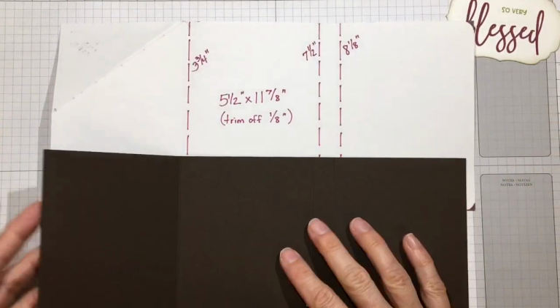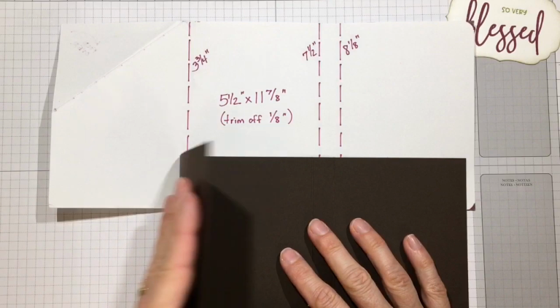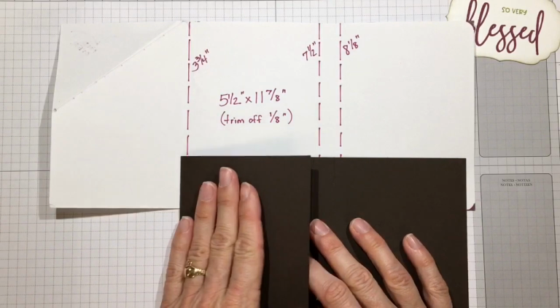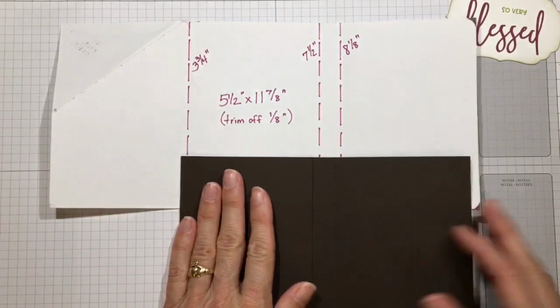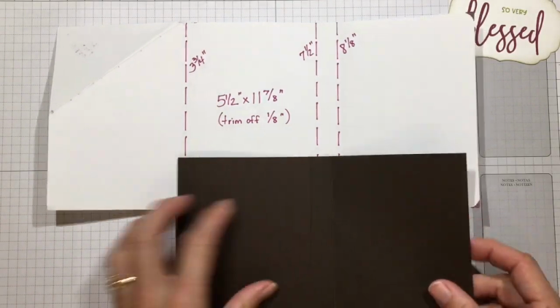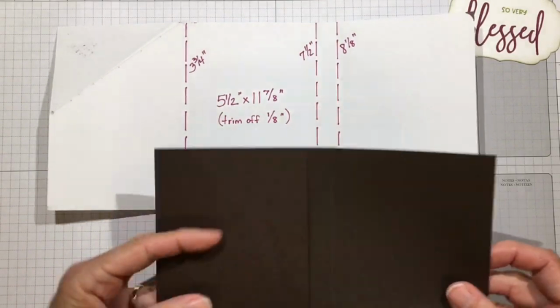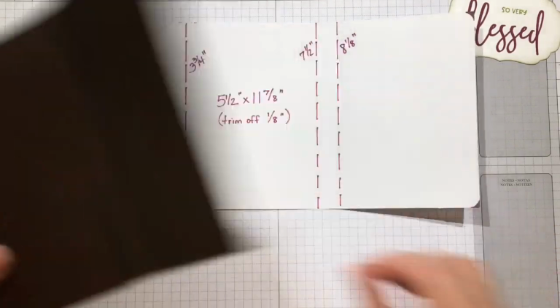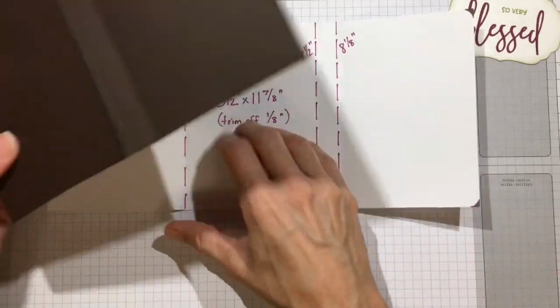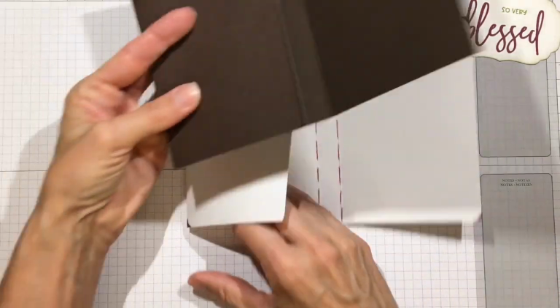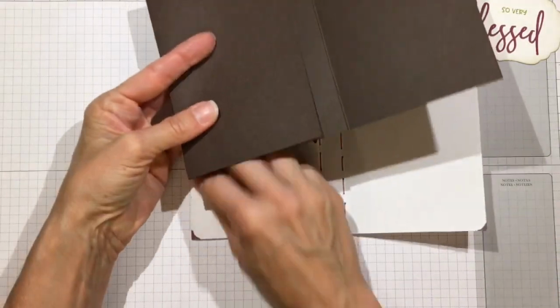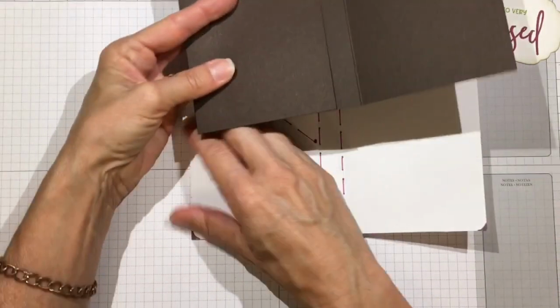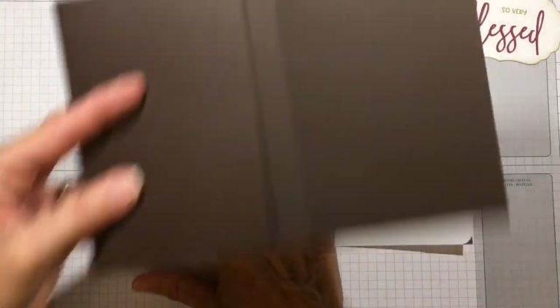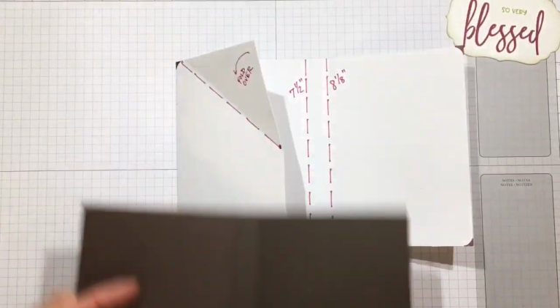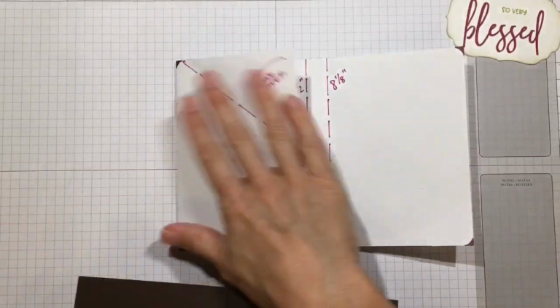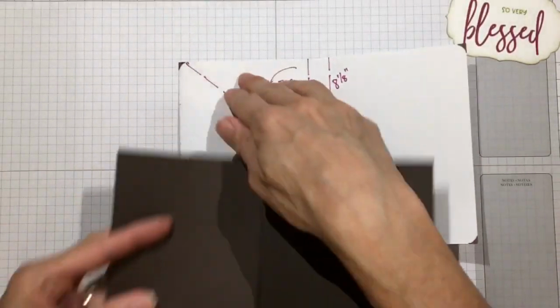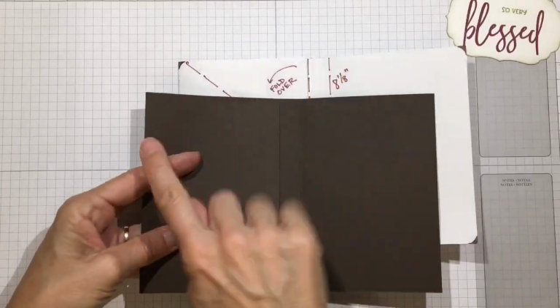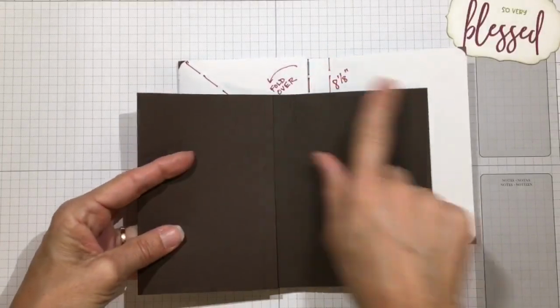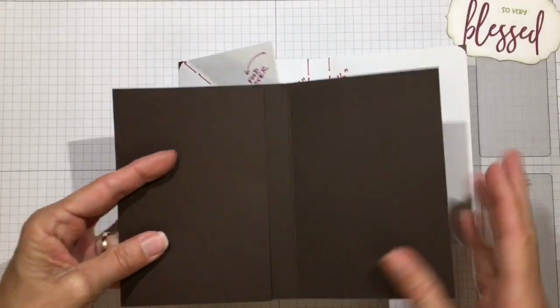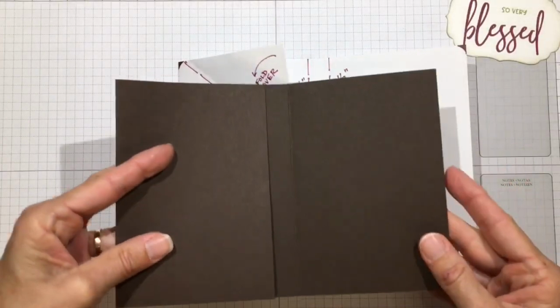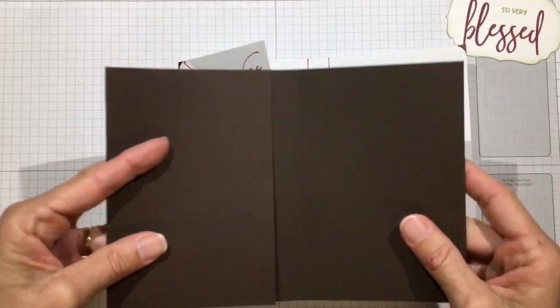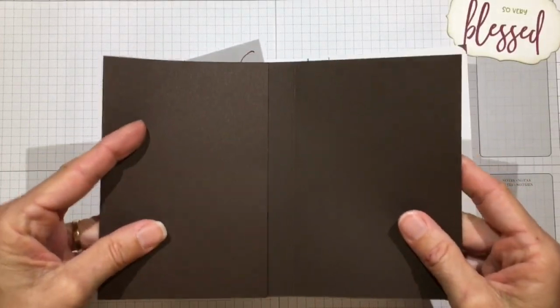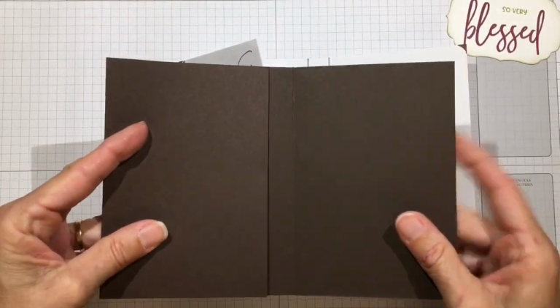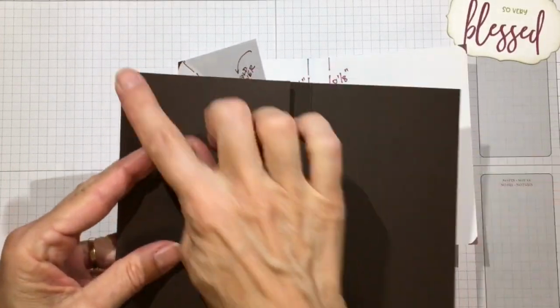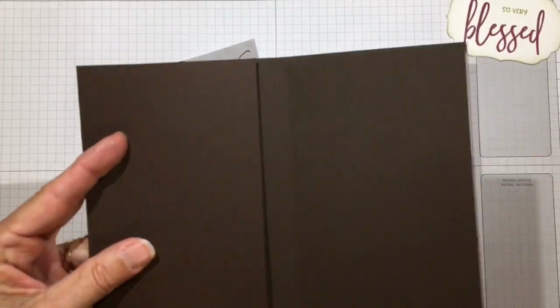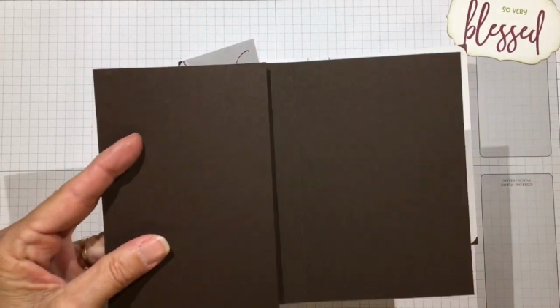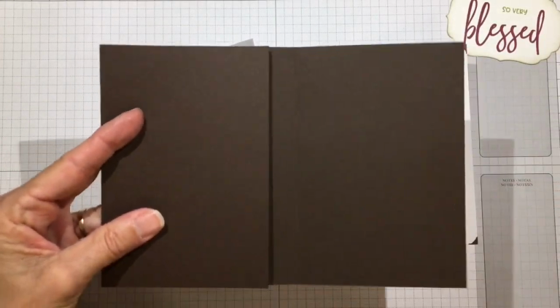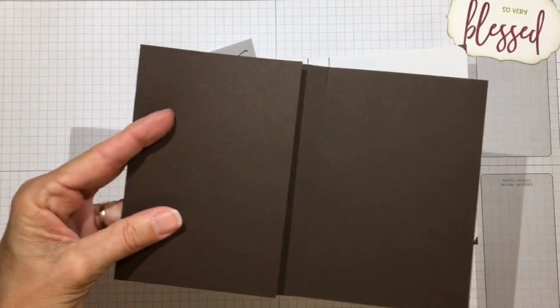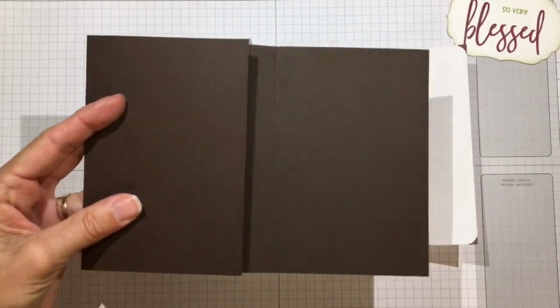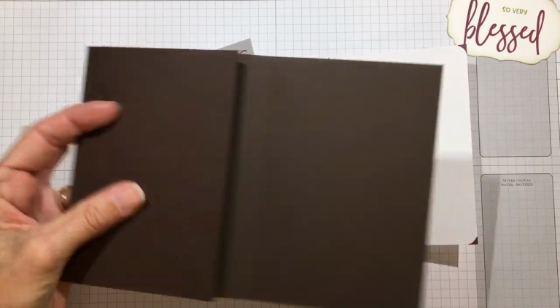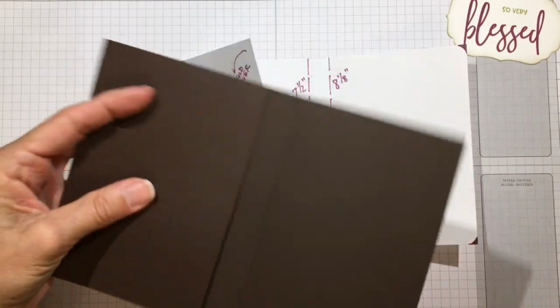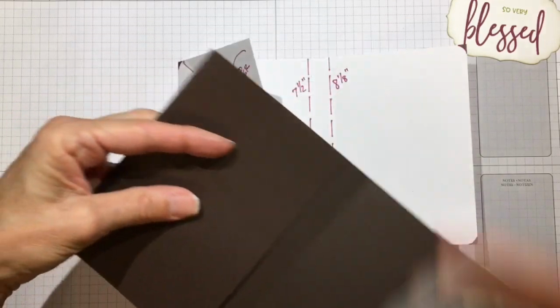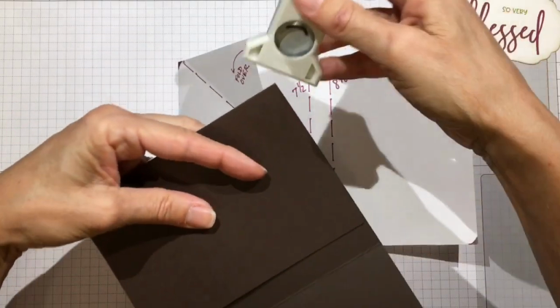Fold this in and round all the corners because I like it rounded. This is going to be your book cover, so go ahead and round the corners - or you can leave them square if you prefer.